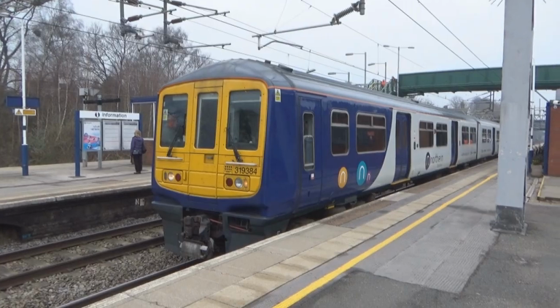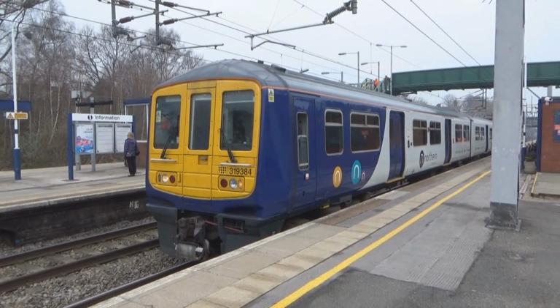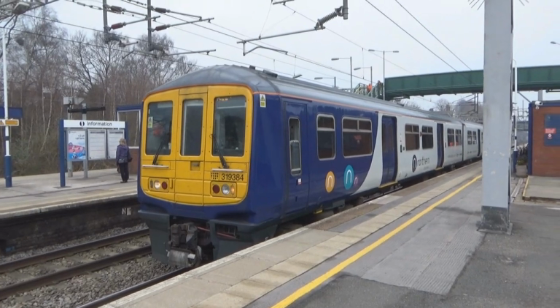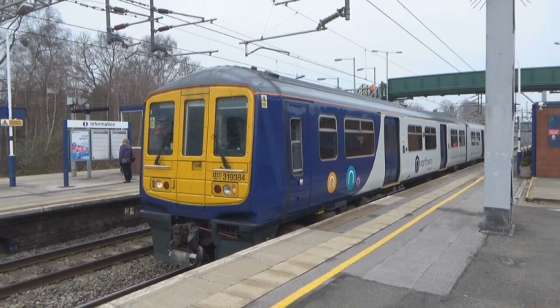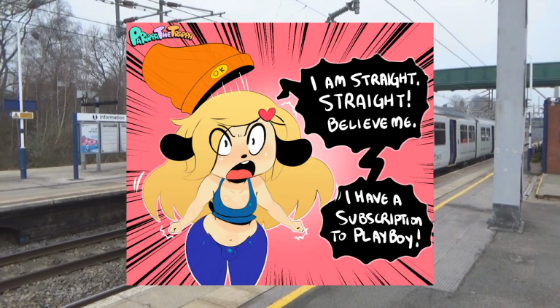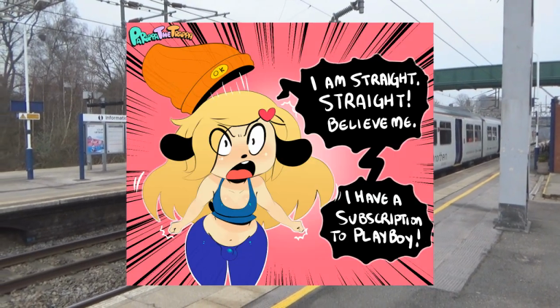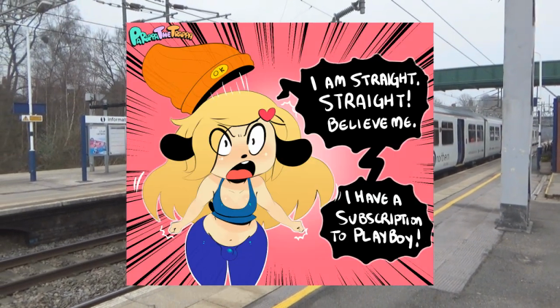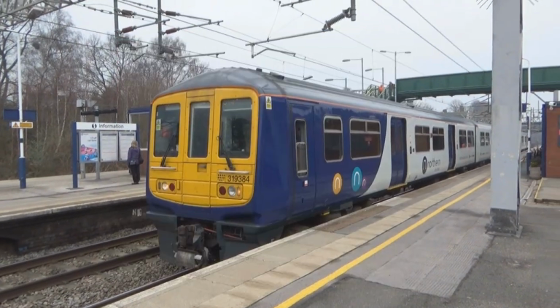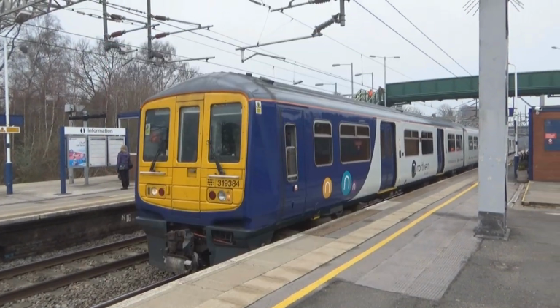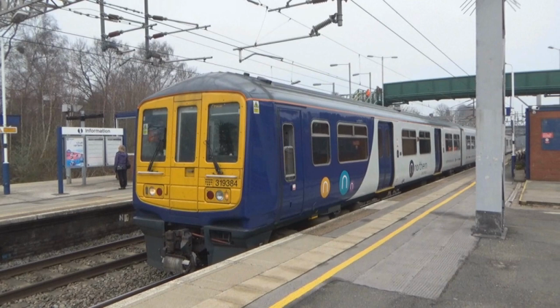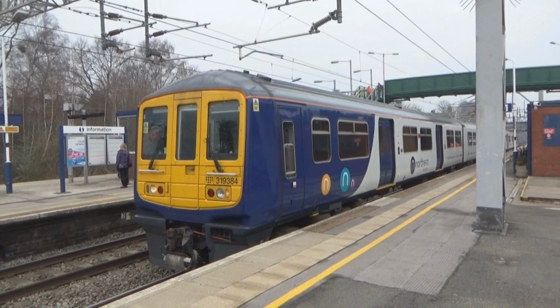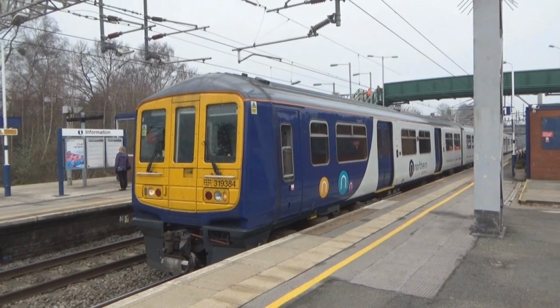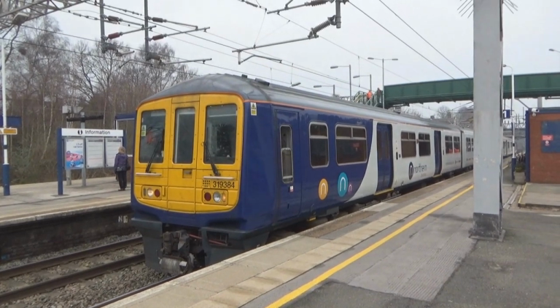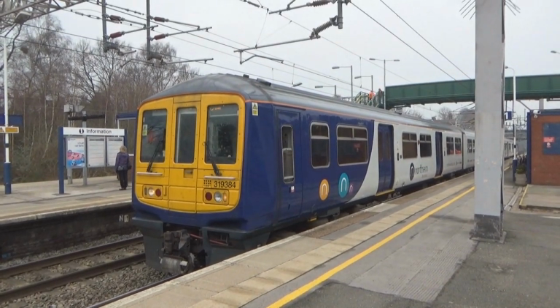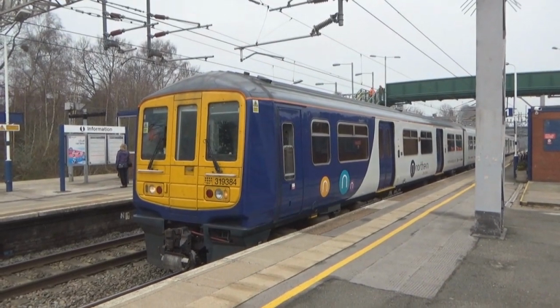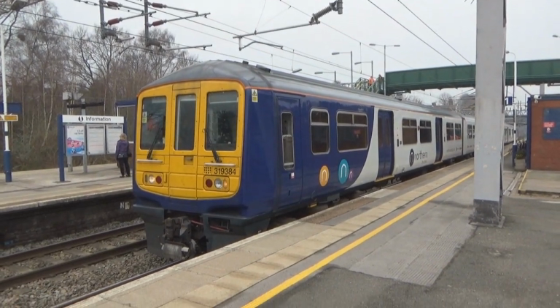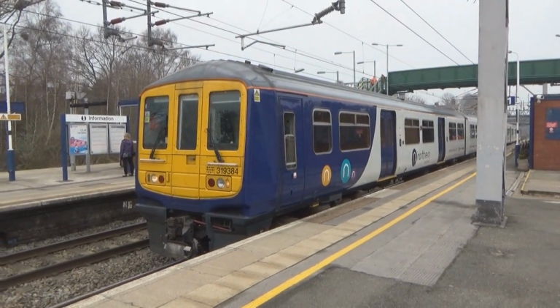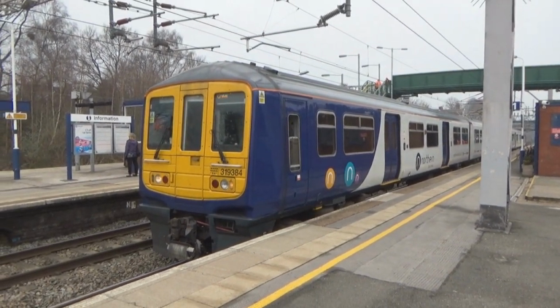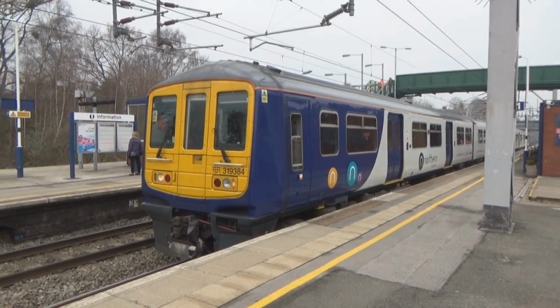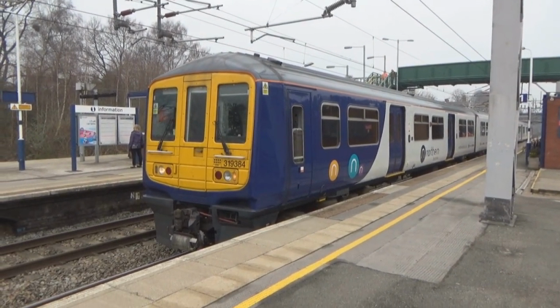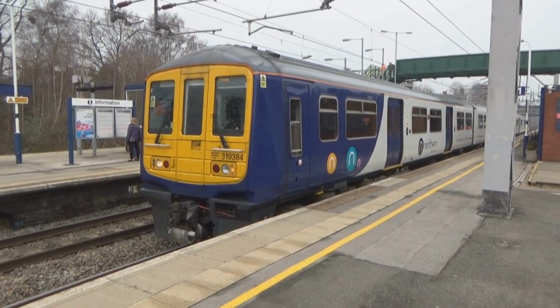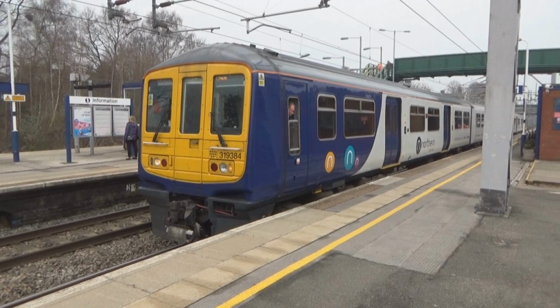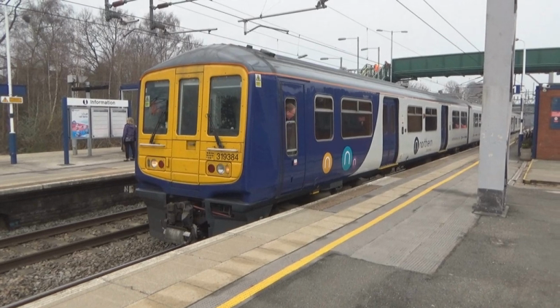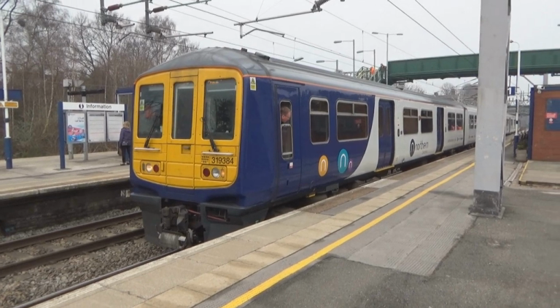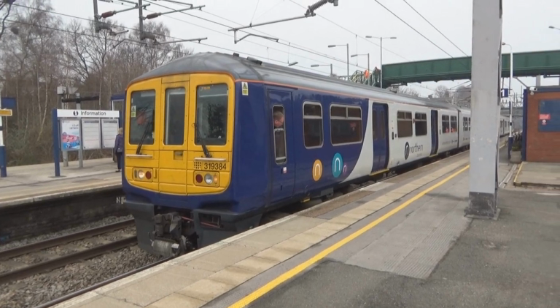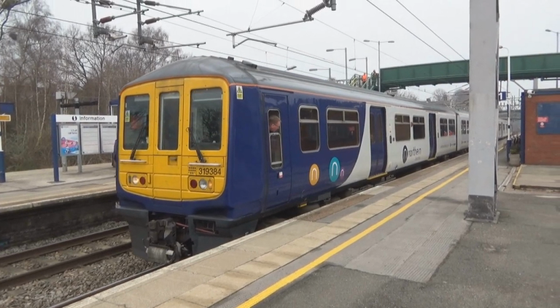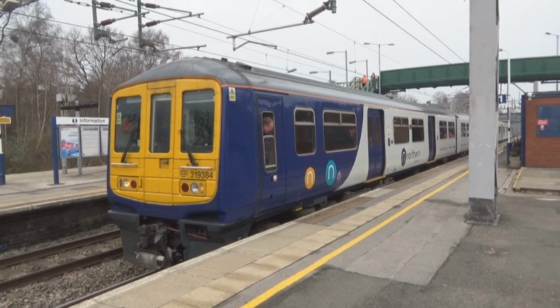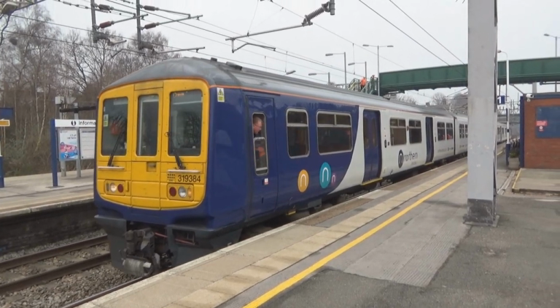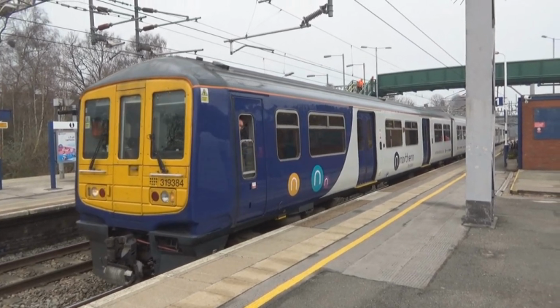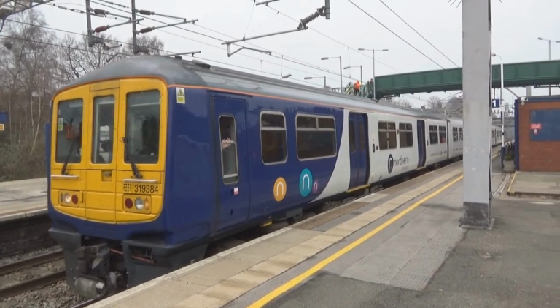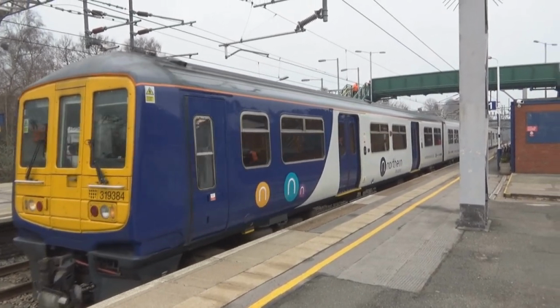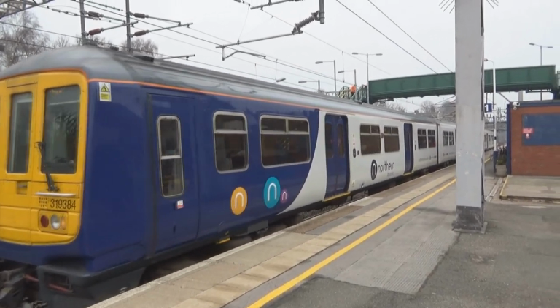The Class 319 is a bicurious 4-car dual voltage electric multiple unit that, since 1987, has been unfortunately responsible for connecting bad regions of suburbia with the likes of the capital and other worse communes across England.